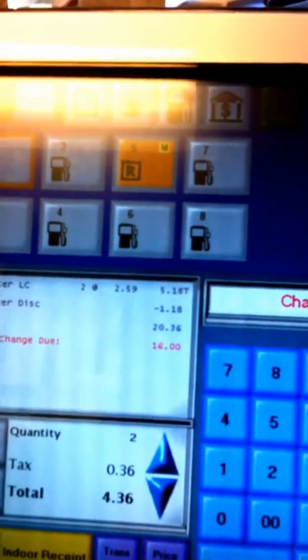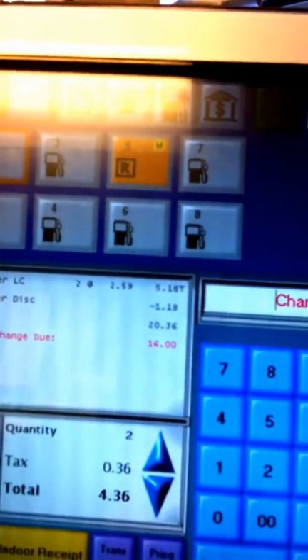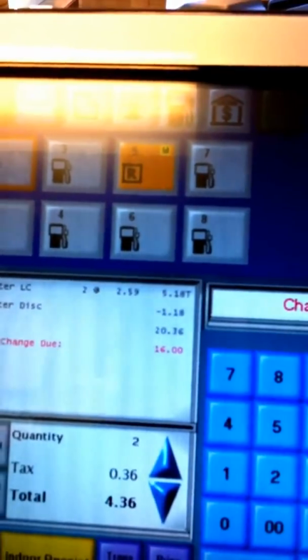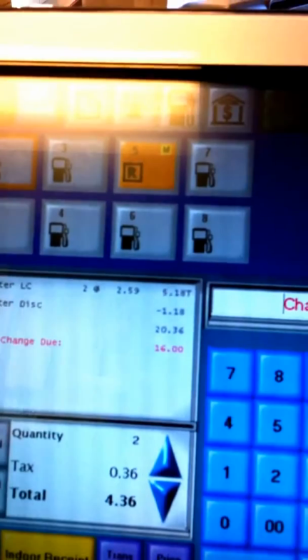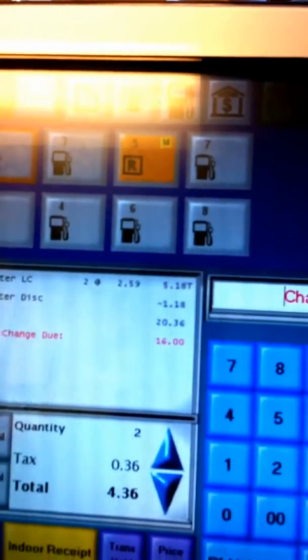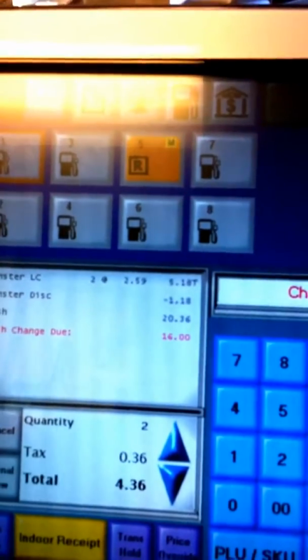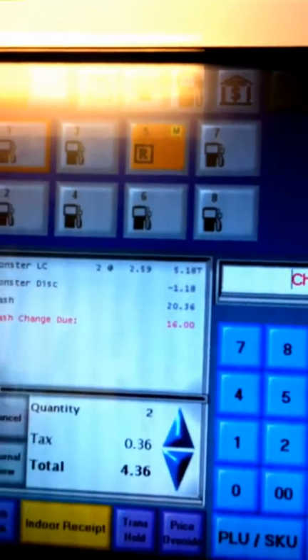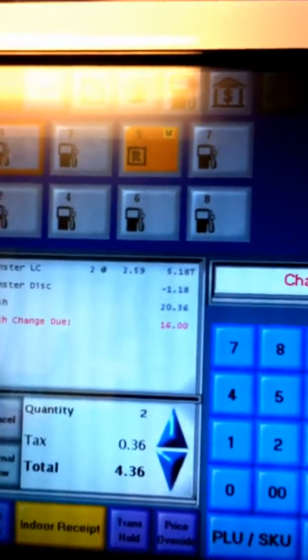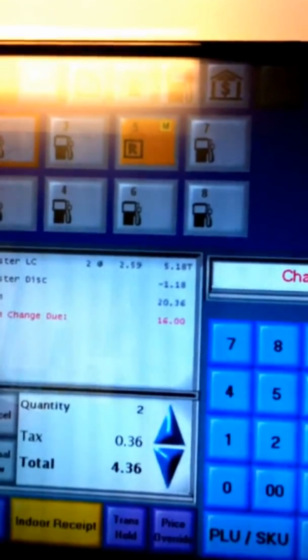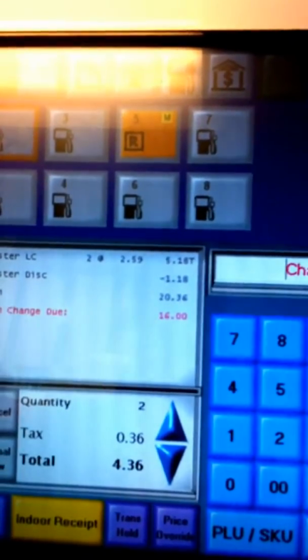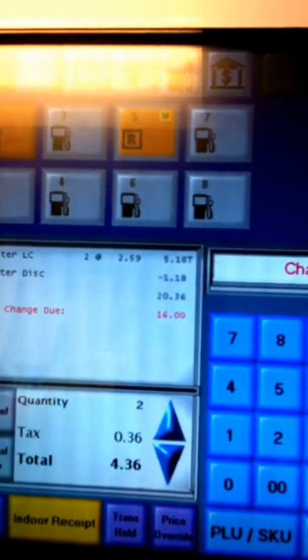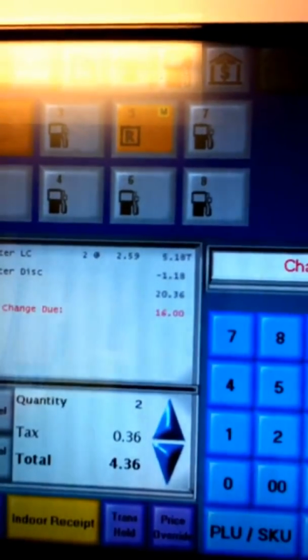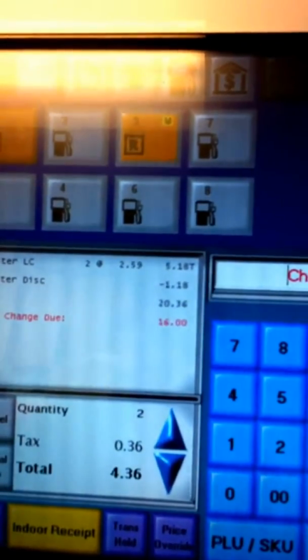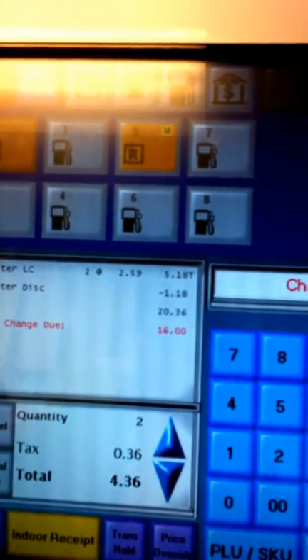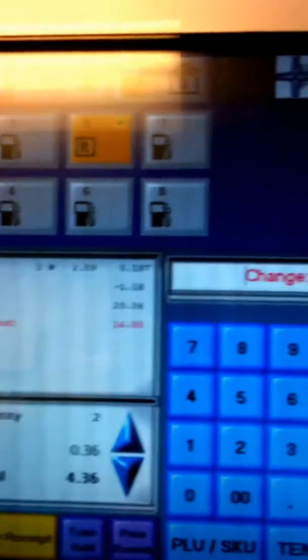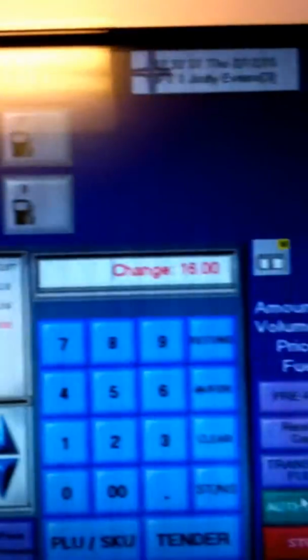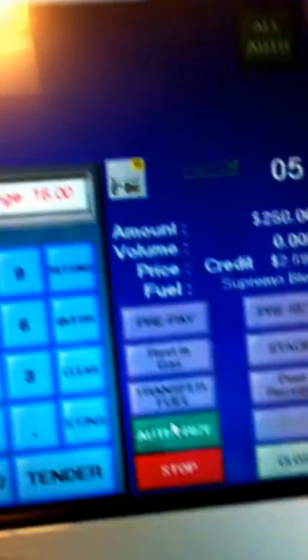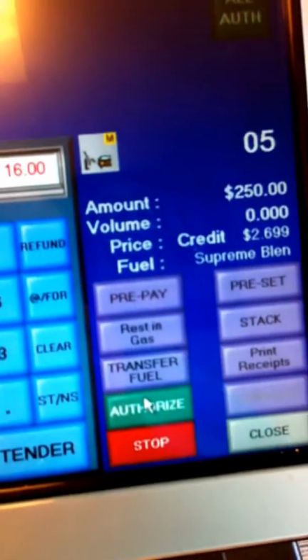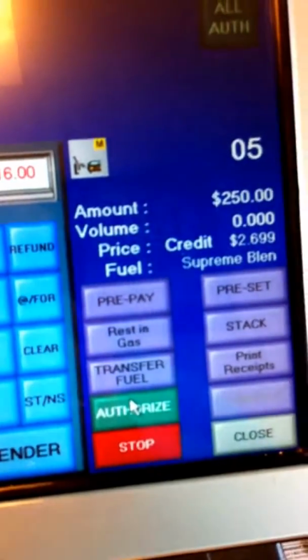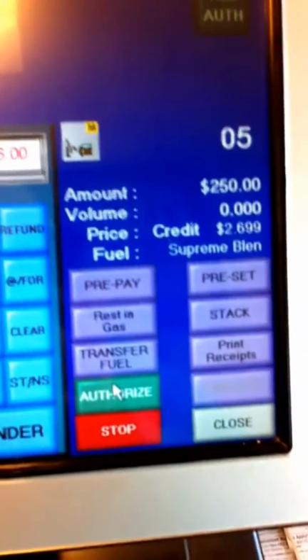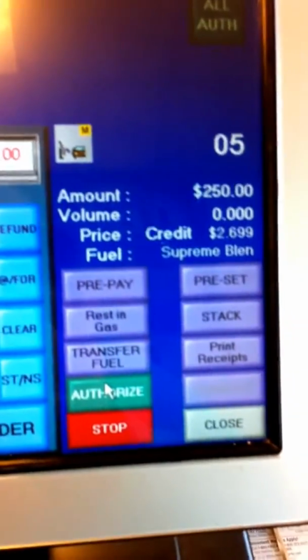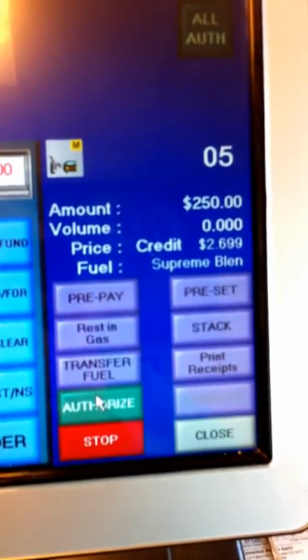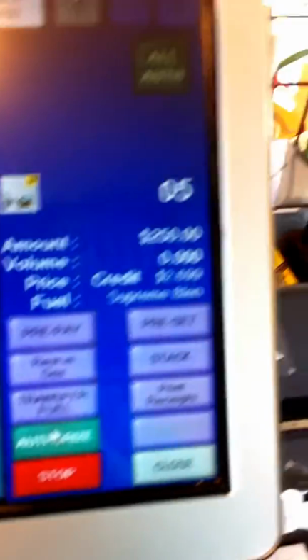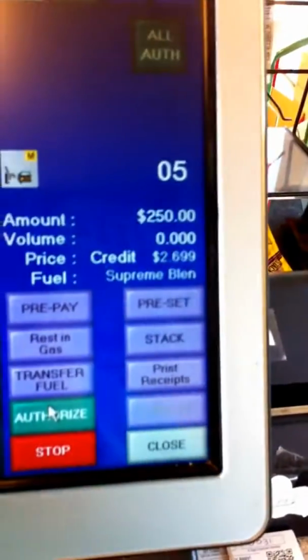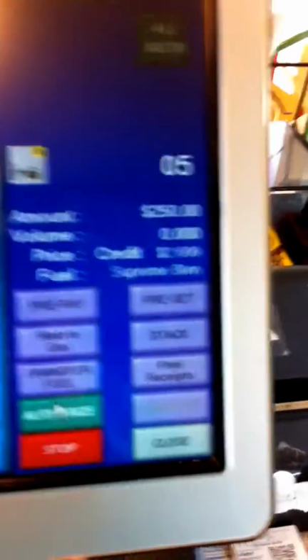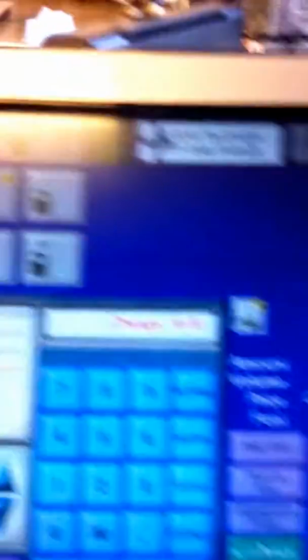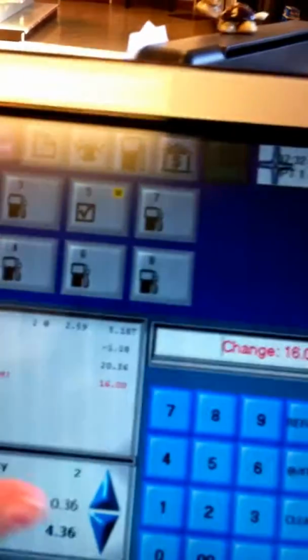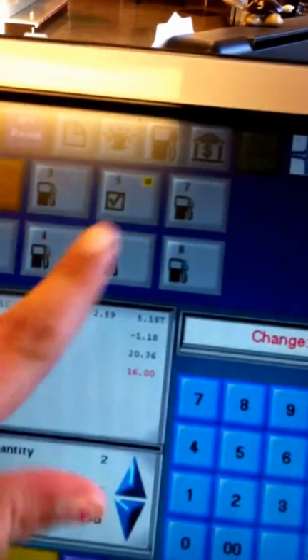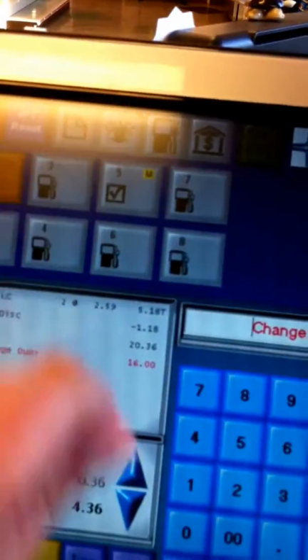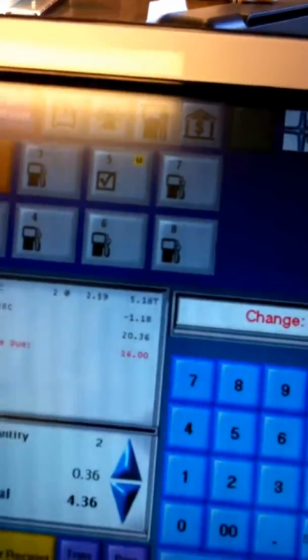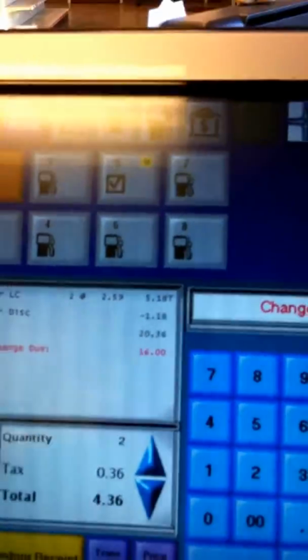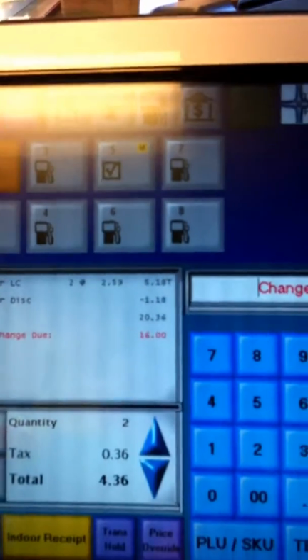Sometimes this takes a little bit of time. You can watch the screen over here — it shows that the authorization has gone through. There's a check mark saying that it's ready to fuel.